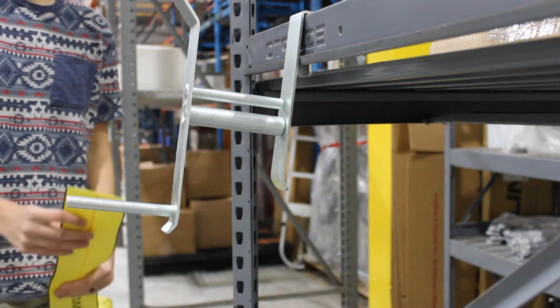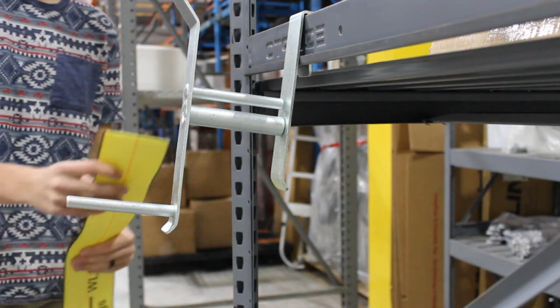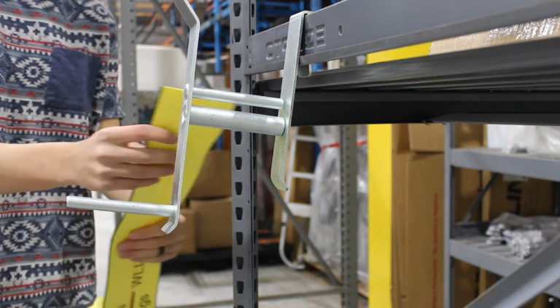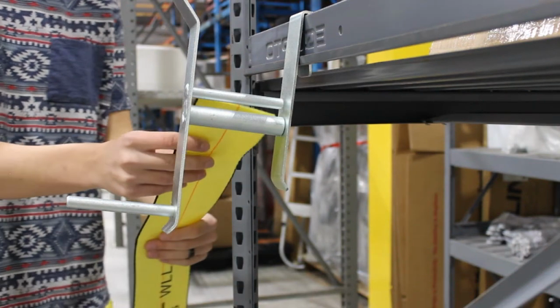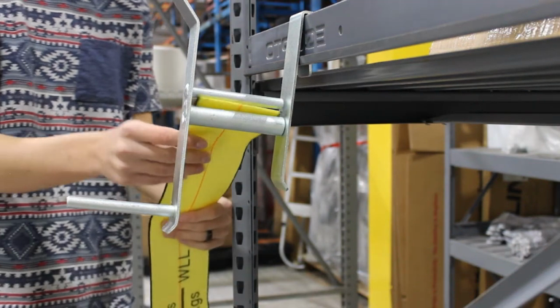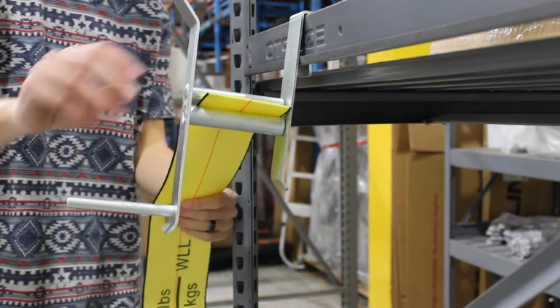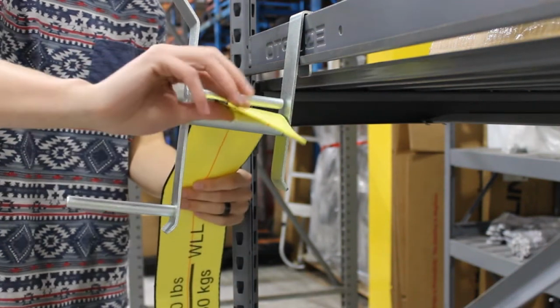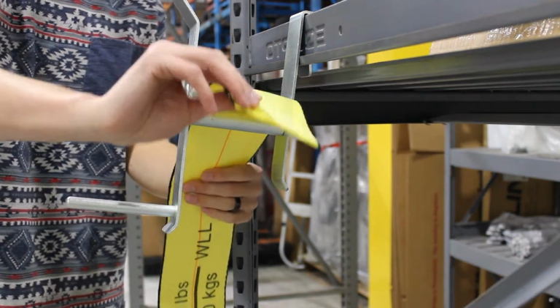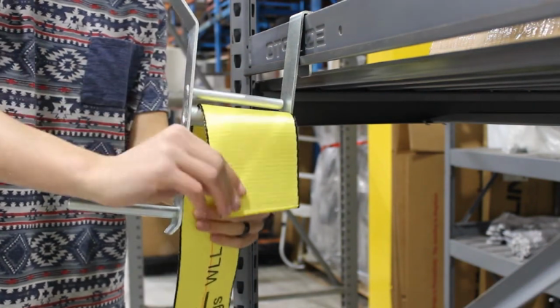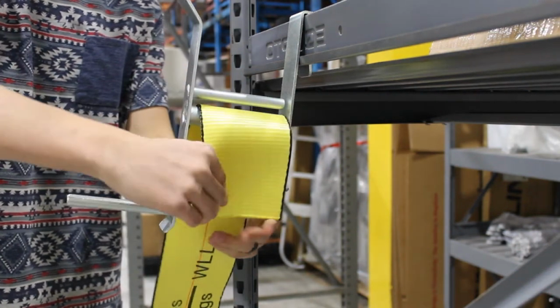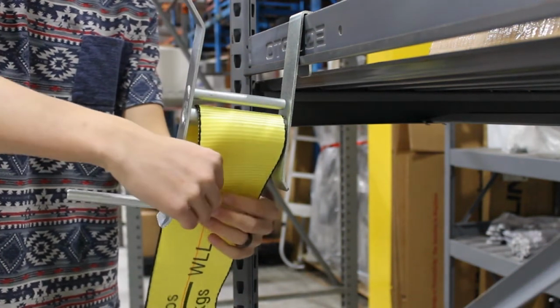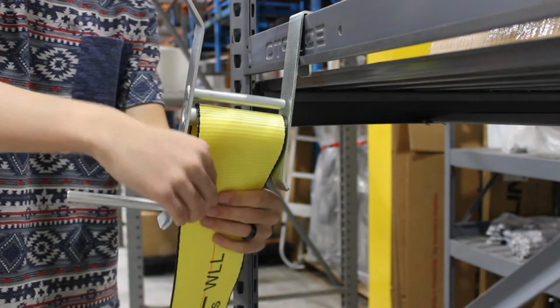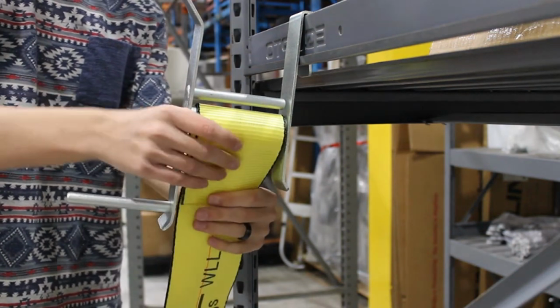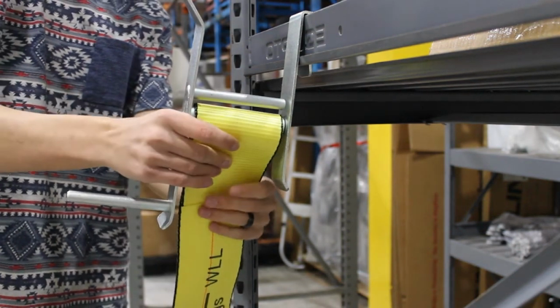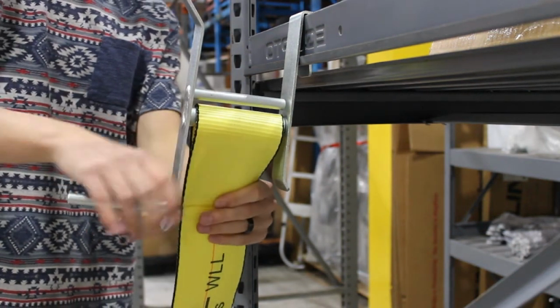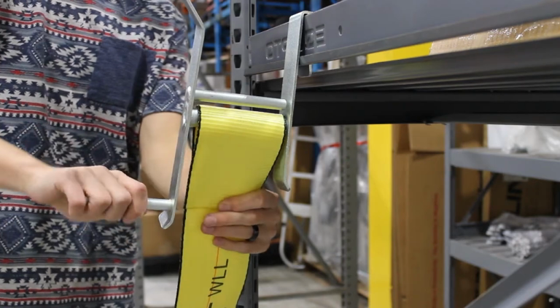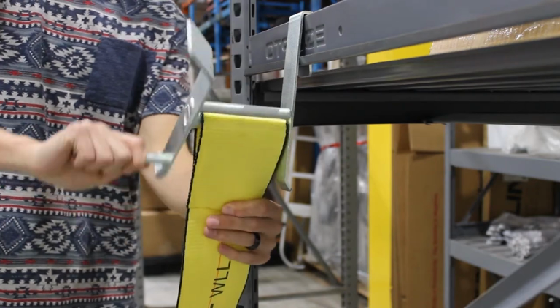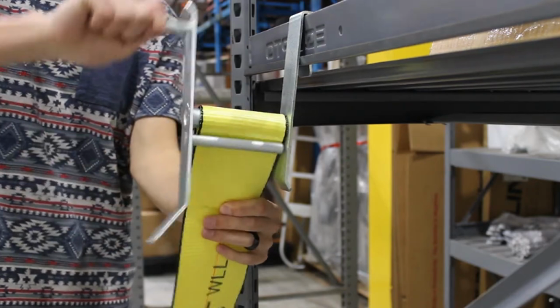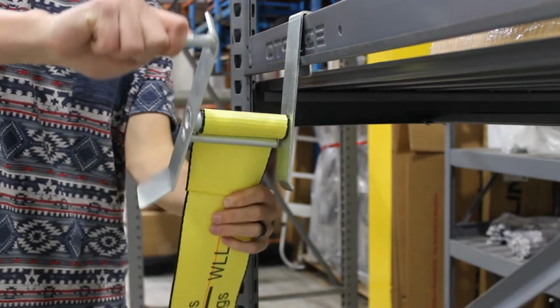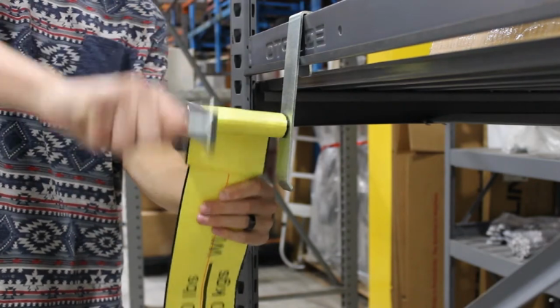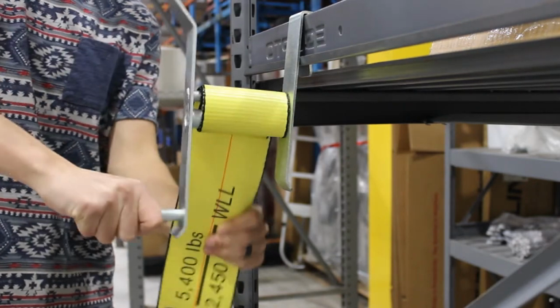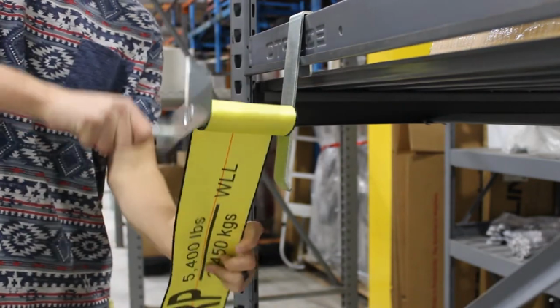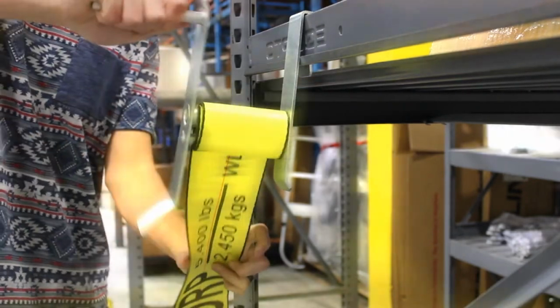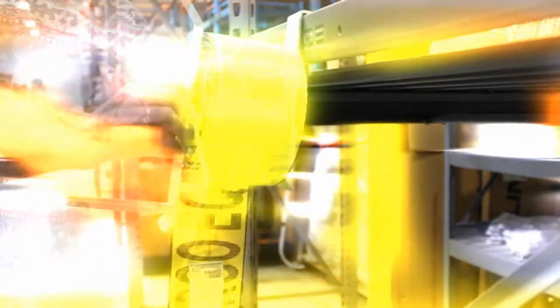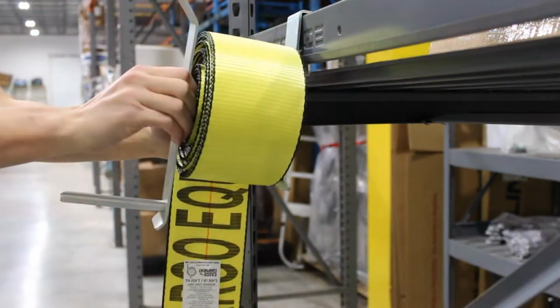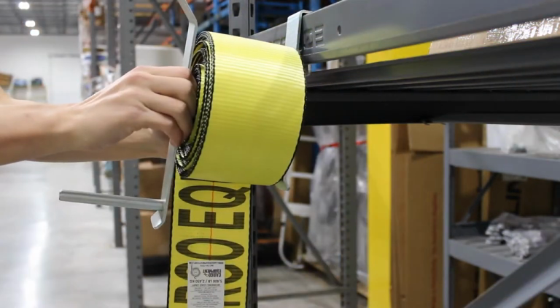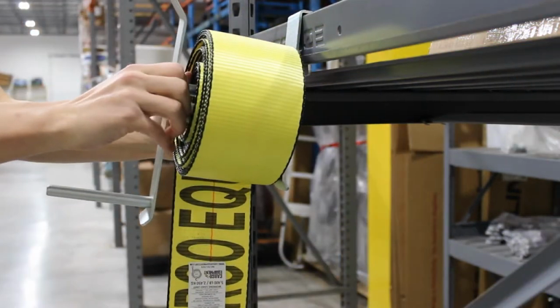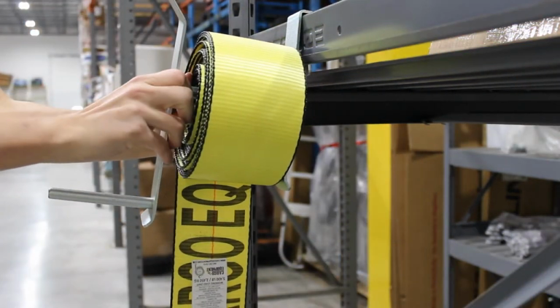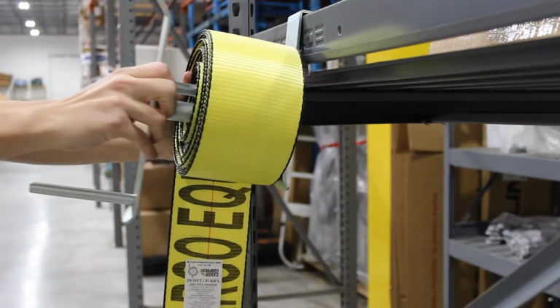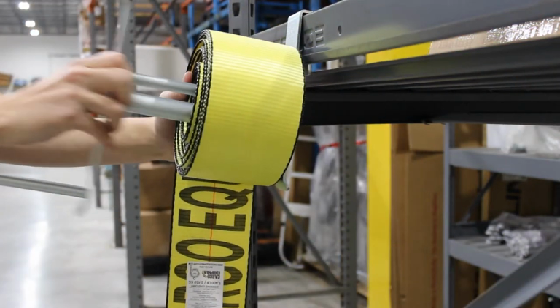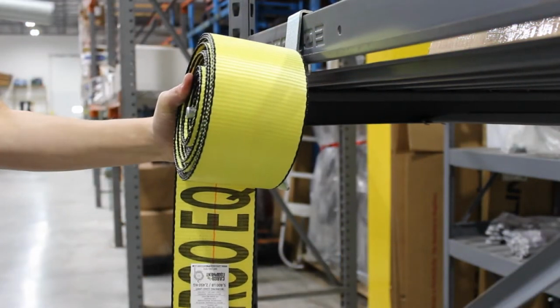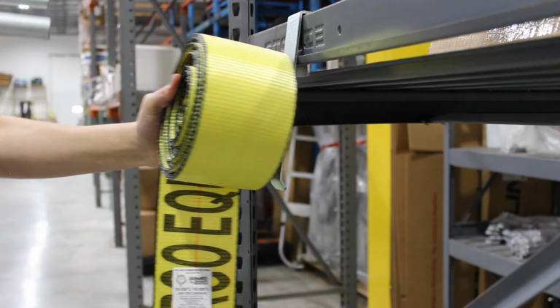Cargo Equipment Corporation's Strap Winder is a great tool for flatbeds. Simply attach the strap winder to the rub rail and wind up your straps. Once the strap is wound, slide the strap off the winder.